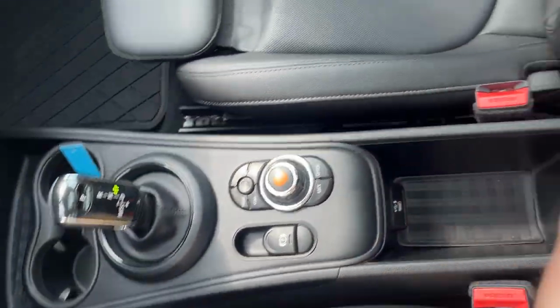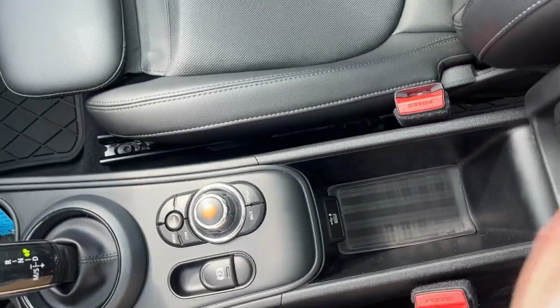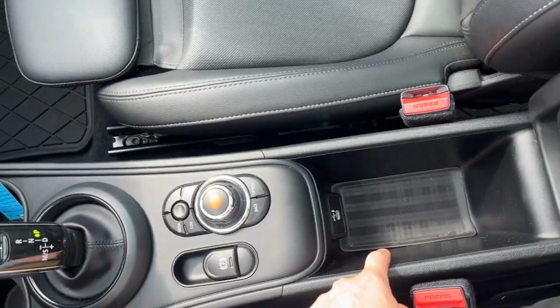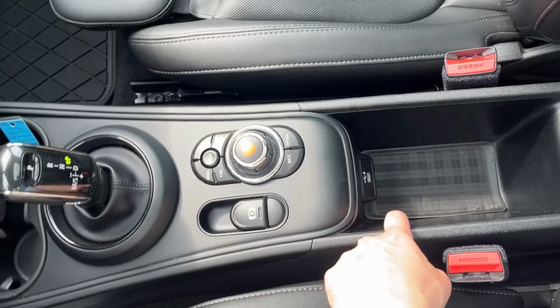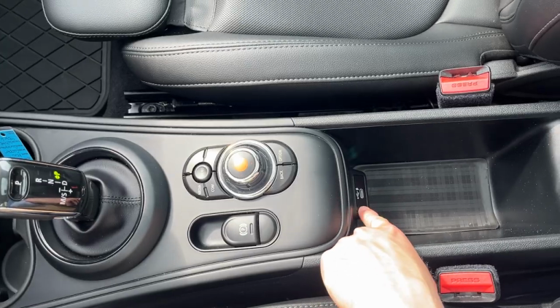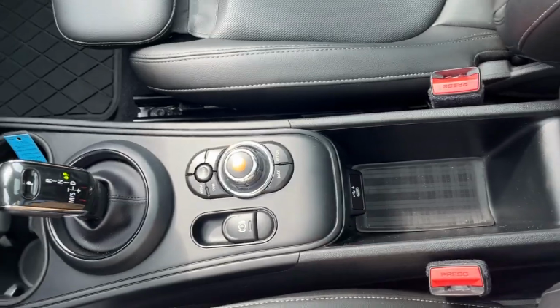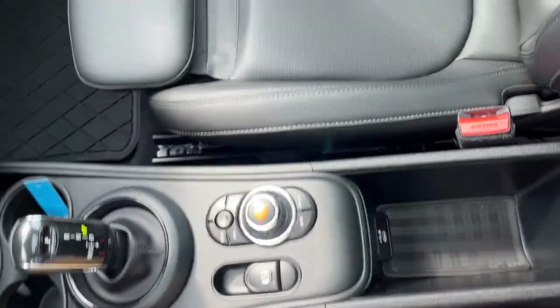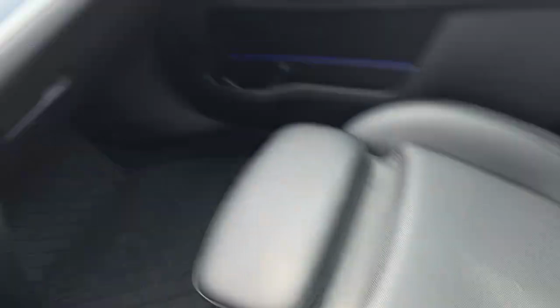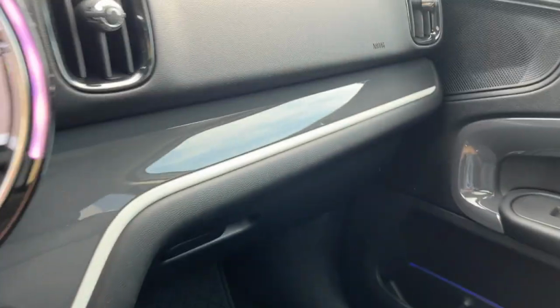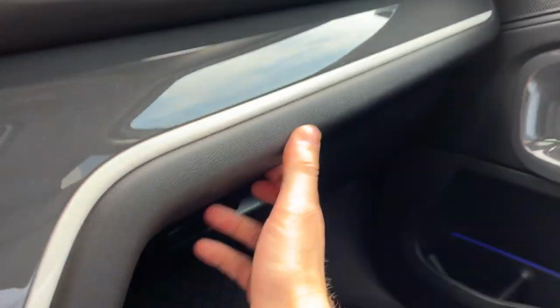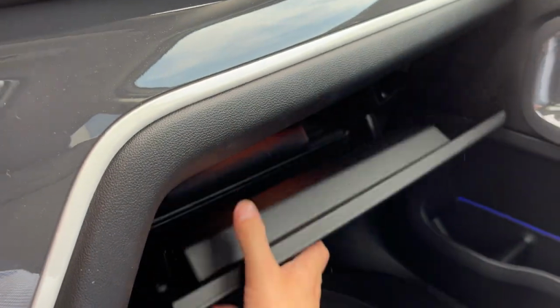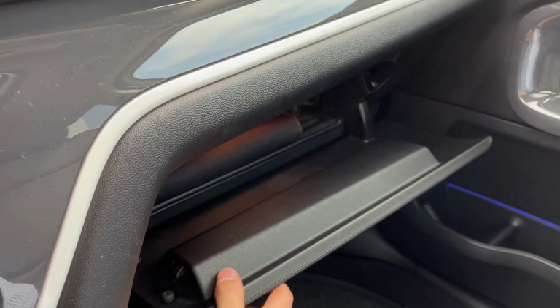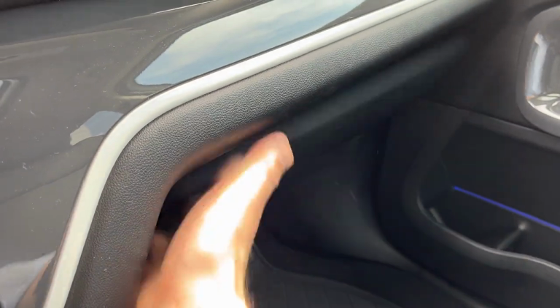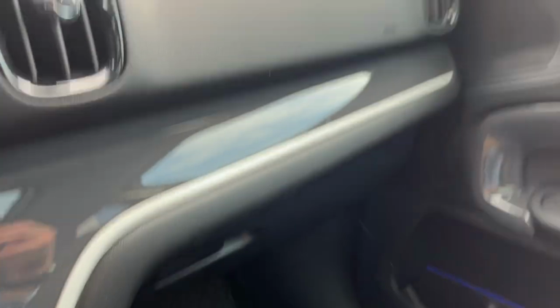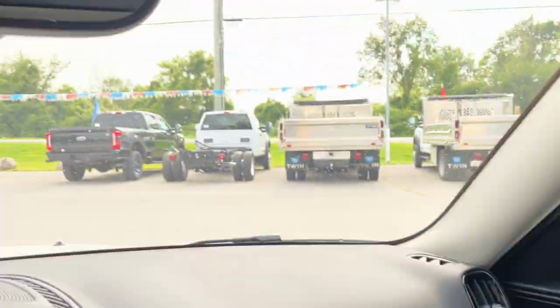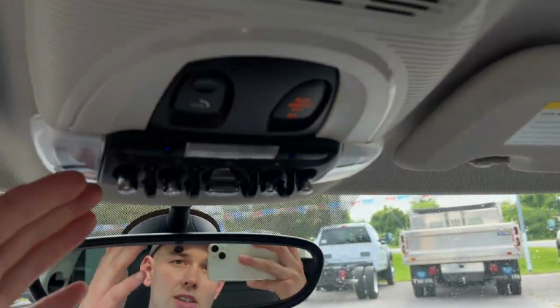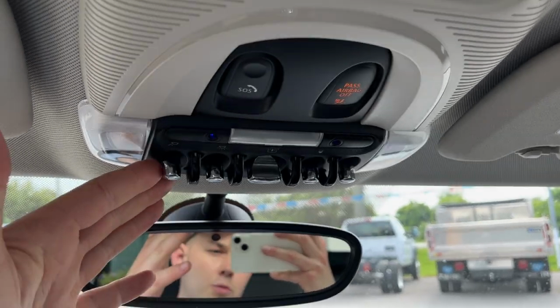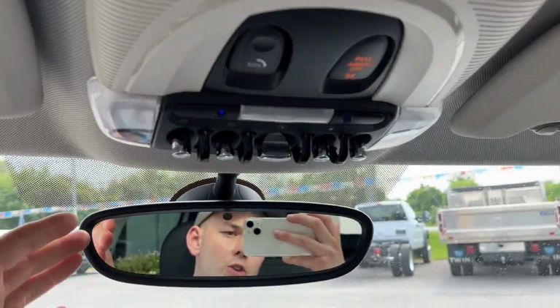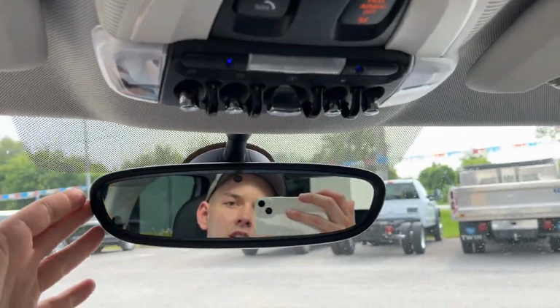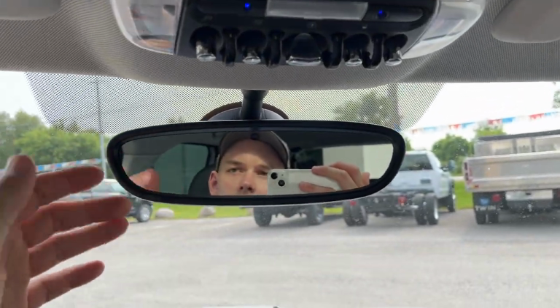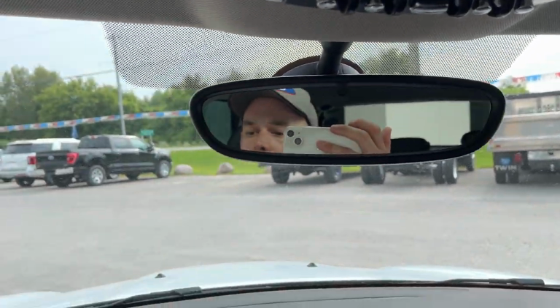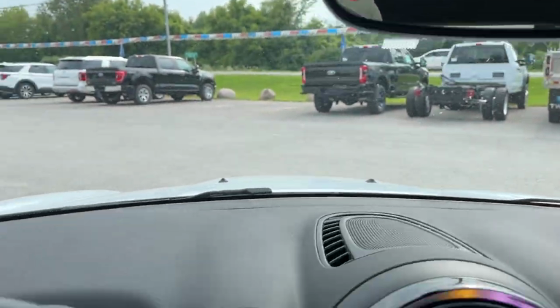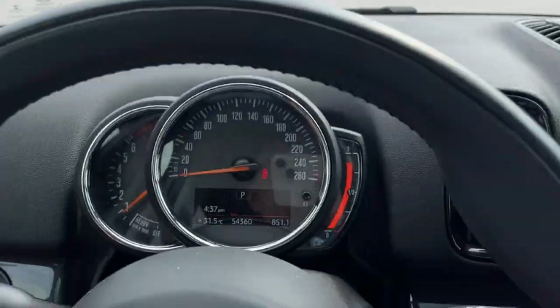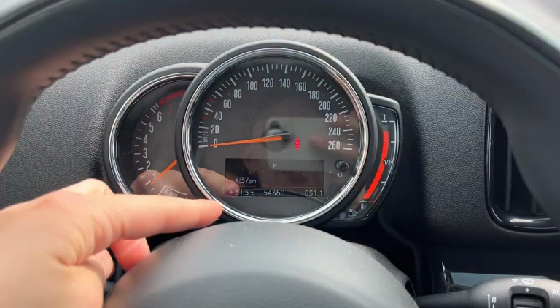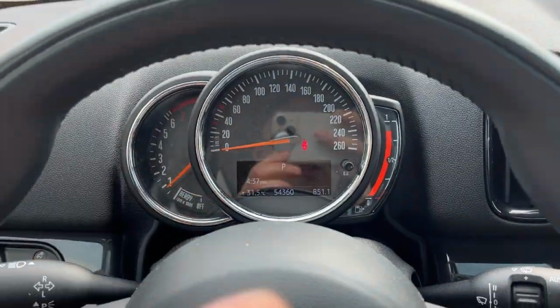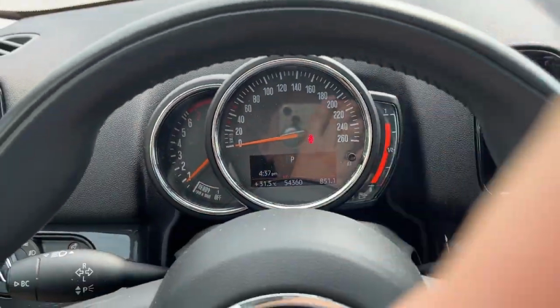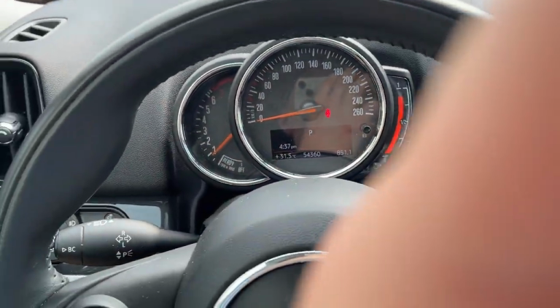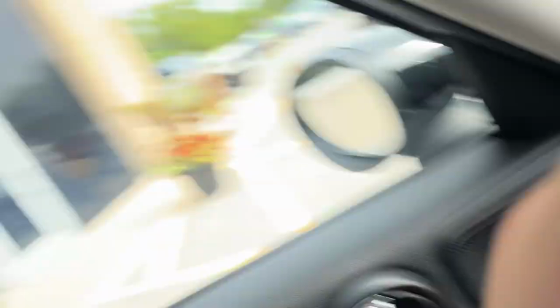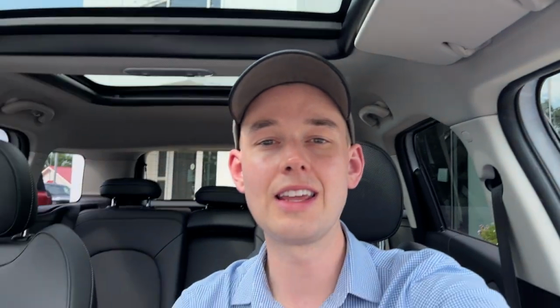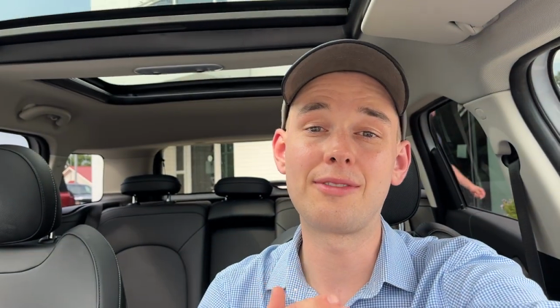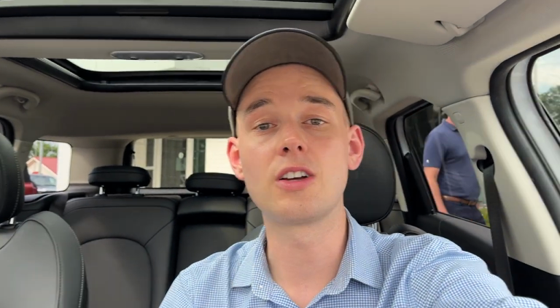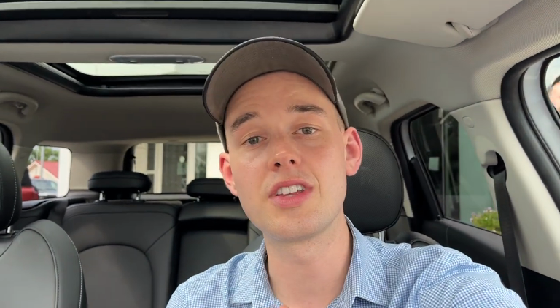There's another USB-C port and some storage over here, and in the glove box as well. Up top you have your moonroof controls and your rearview mirror. This vehicle only has 54,000 kilometers on it, so there's plenty of life left.